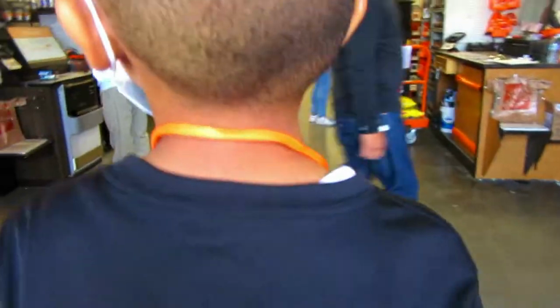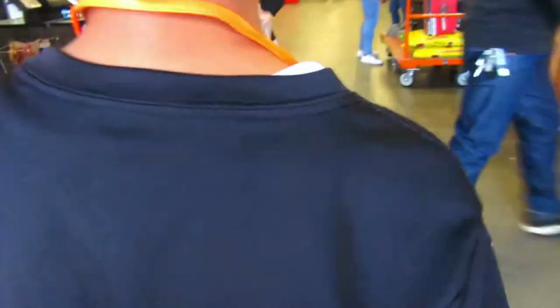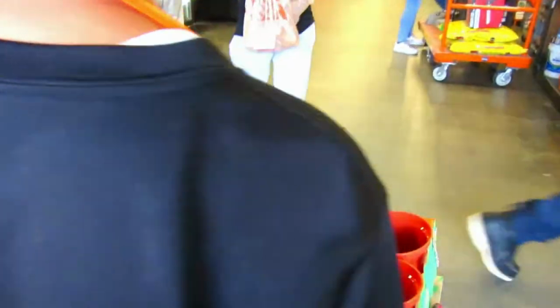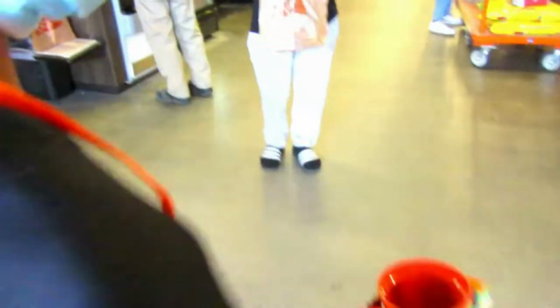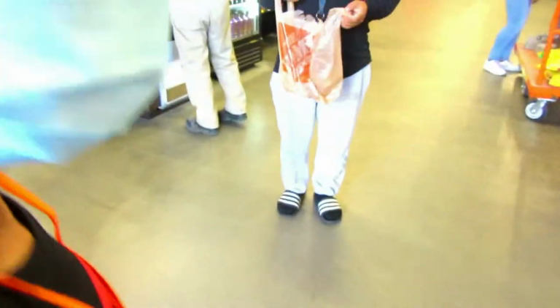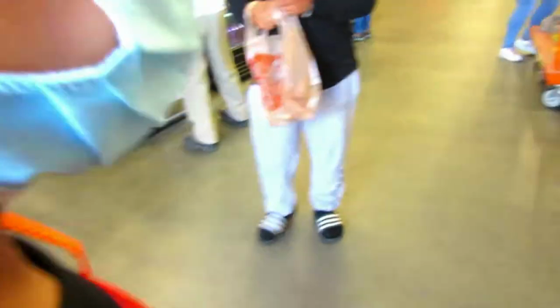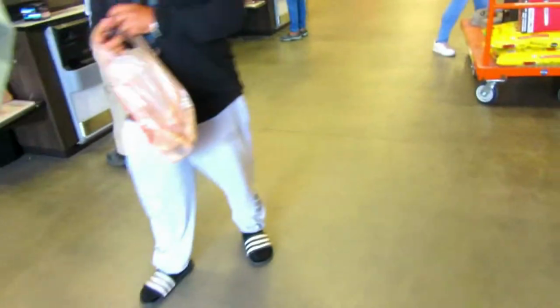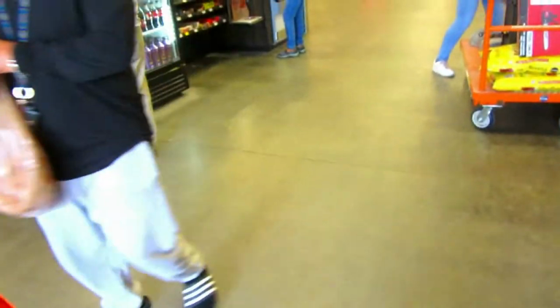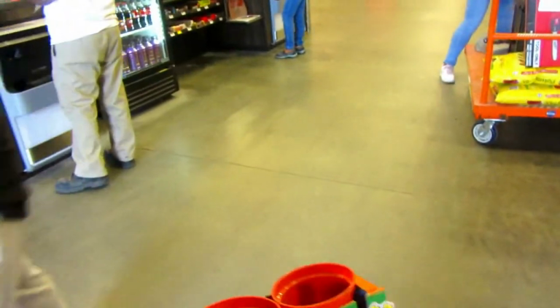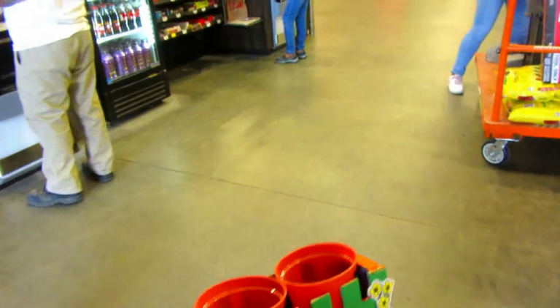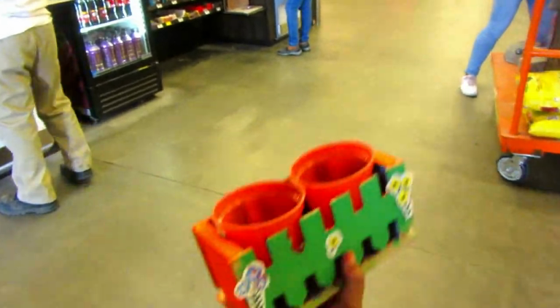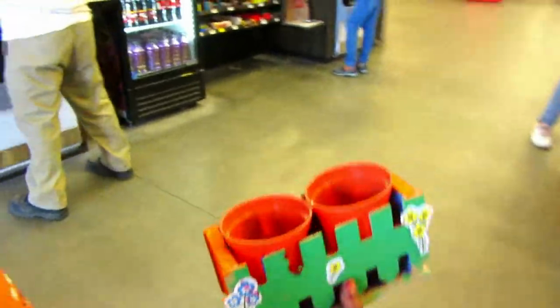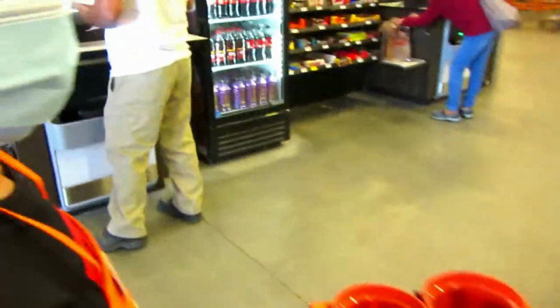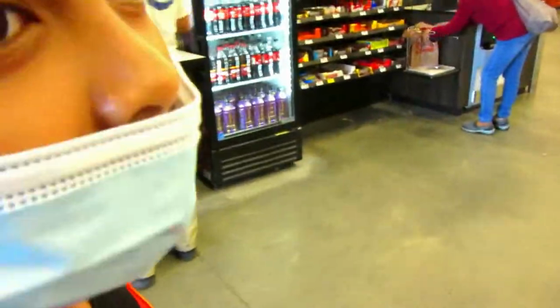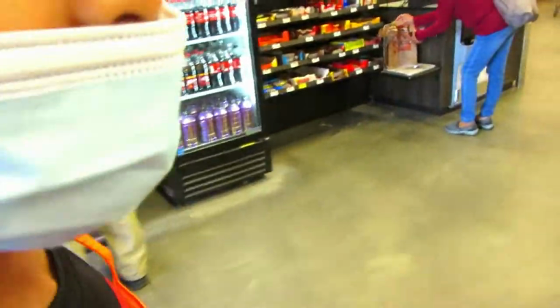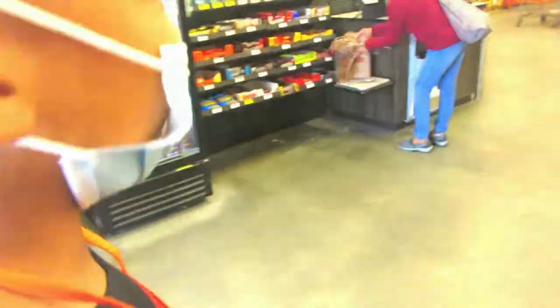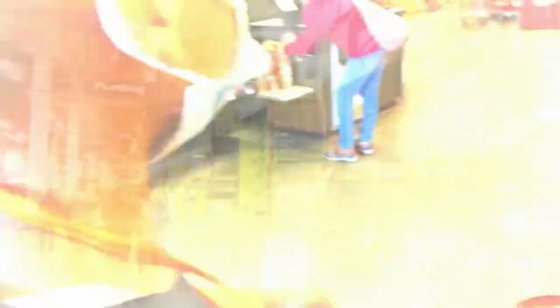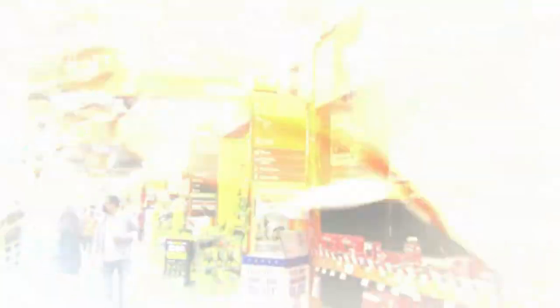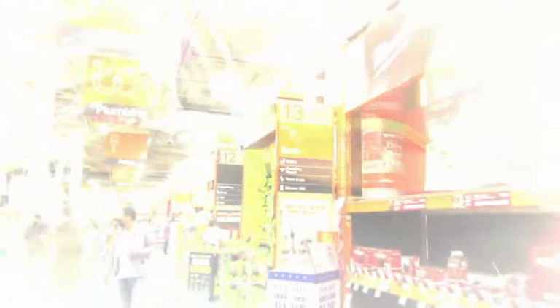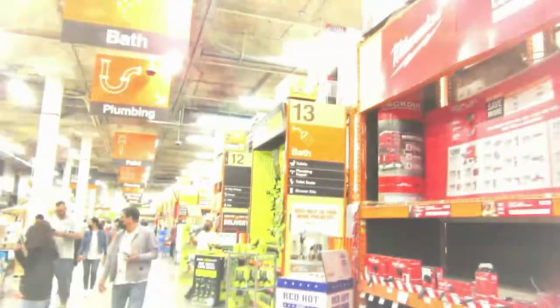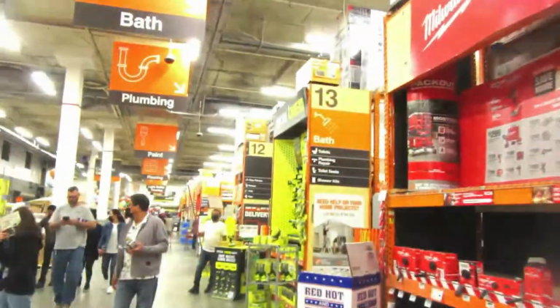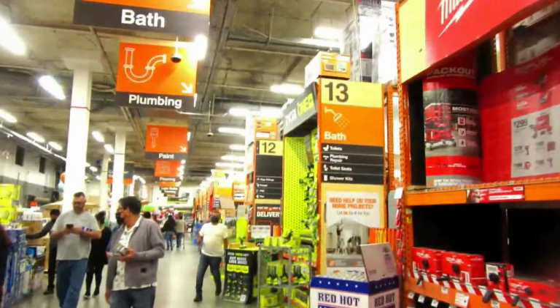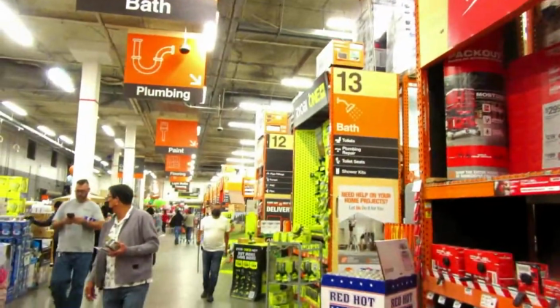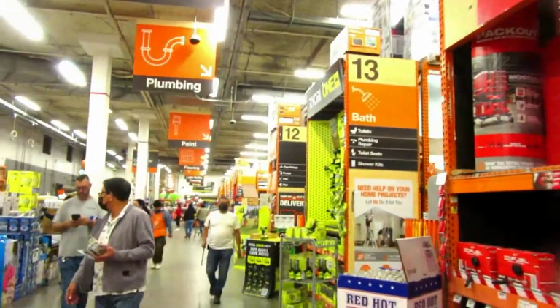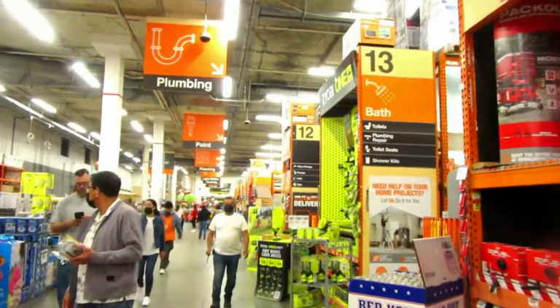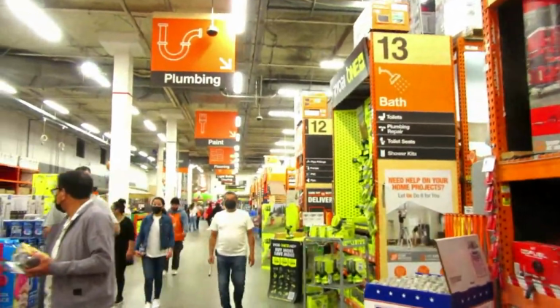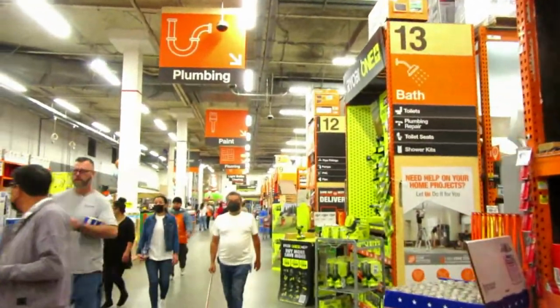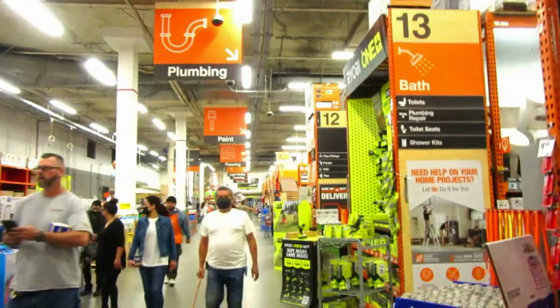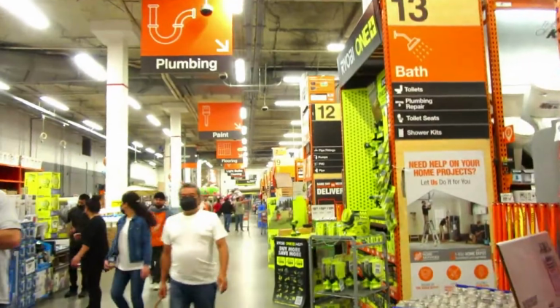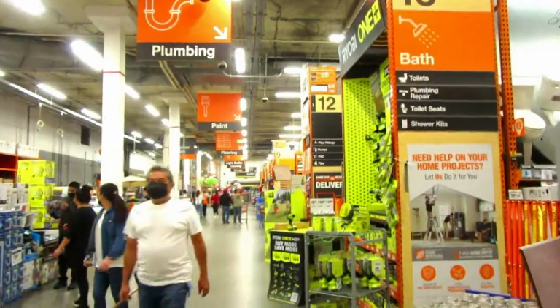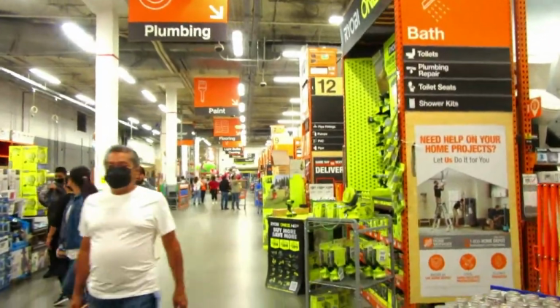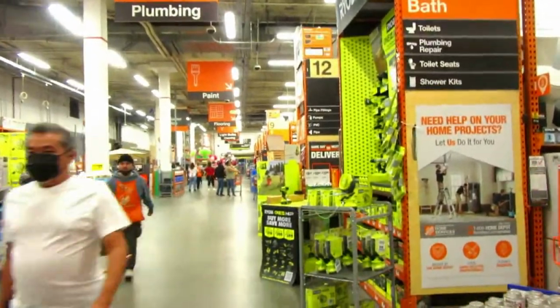We're gonna go inside and buy you your first plant, right Tamadji? Mm-hmm. Here at Home Depot. Oh my God — a toilet!